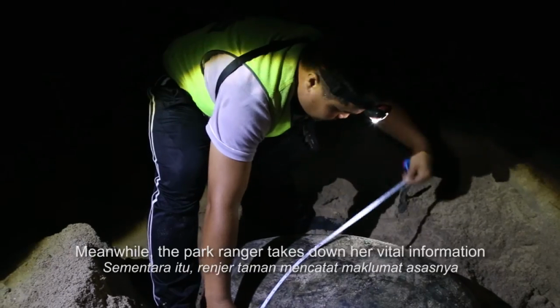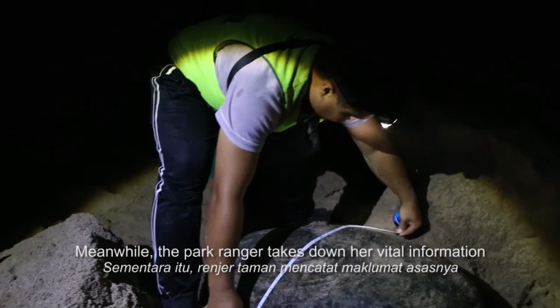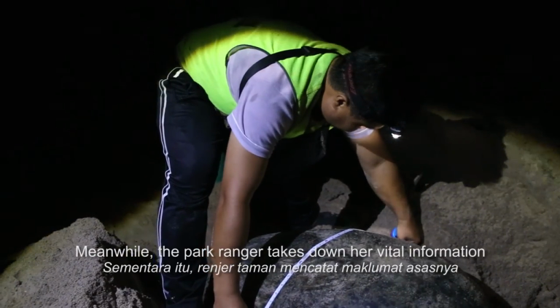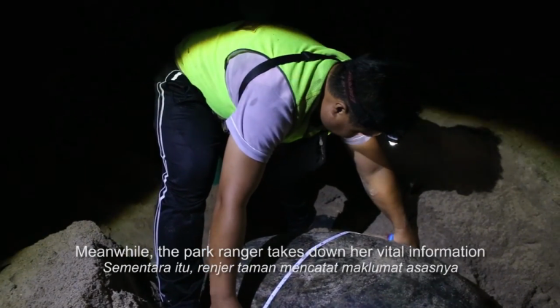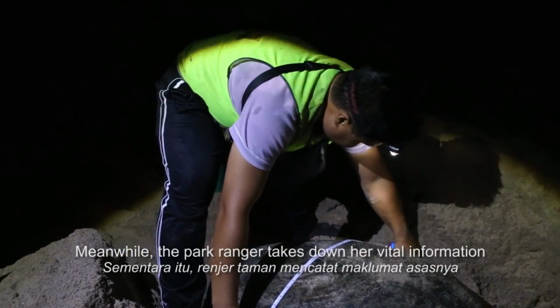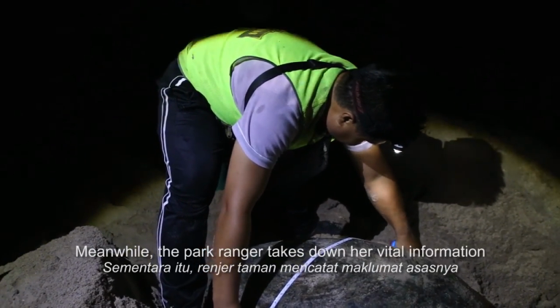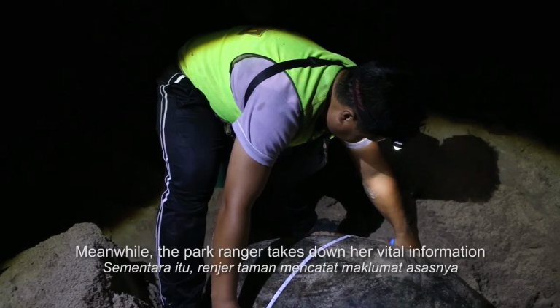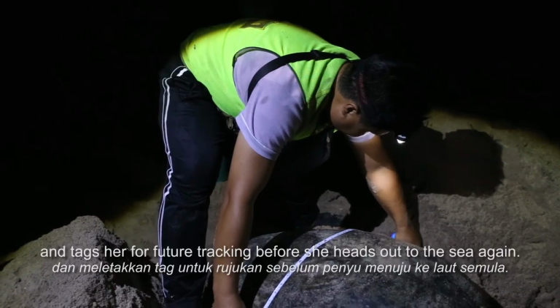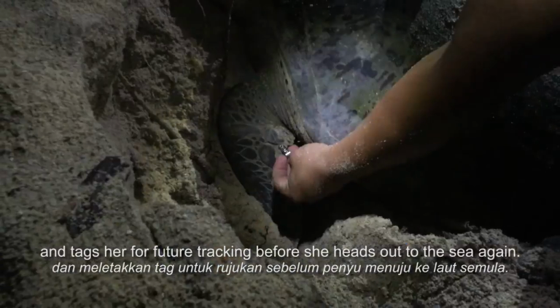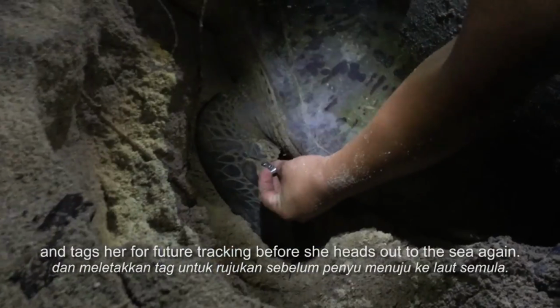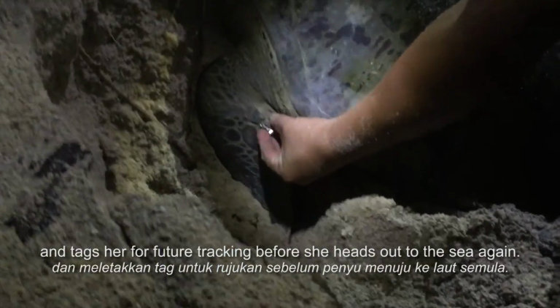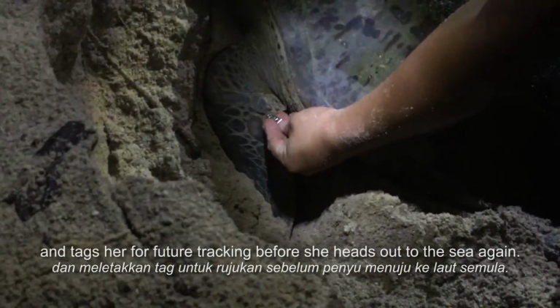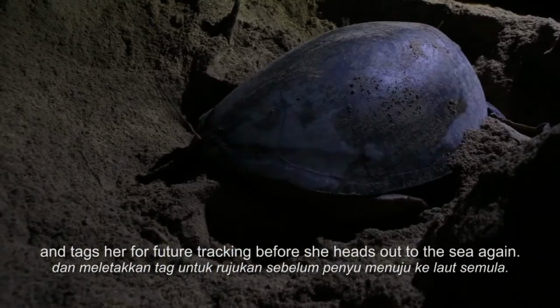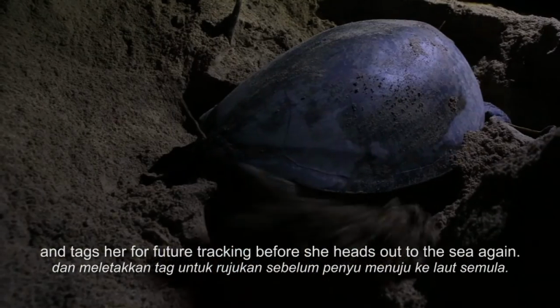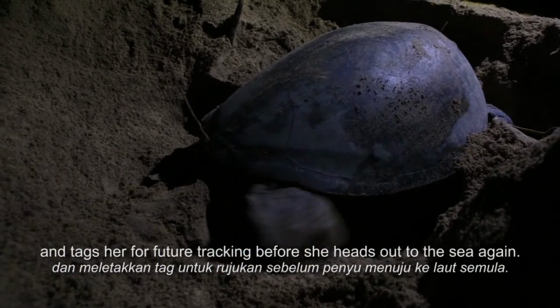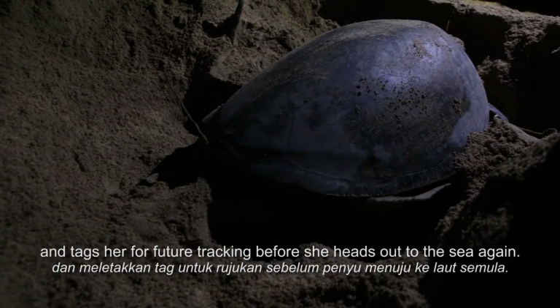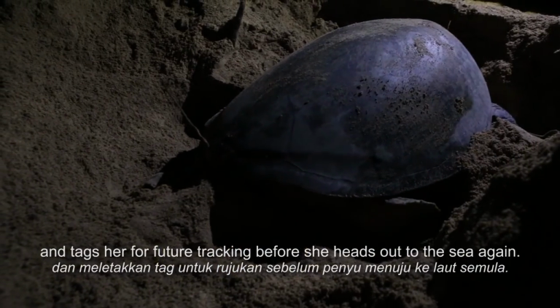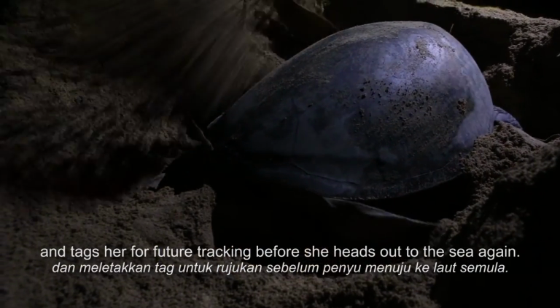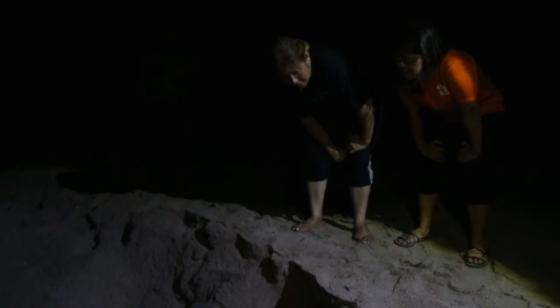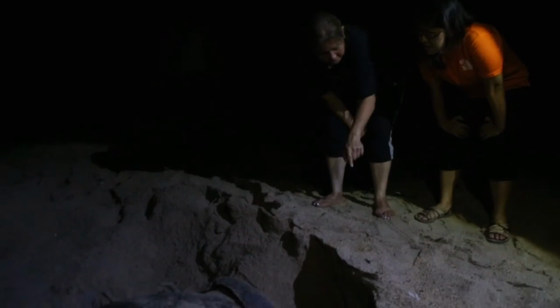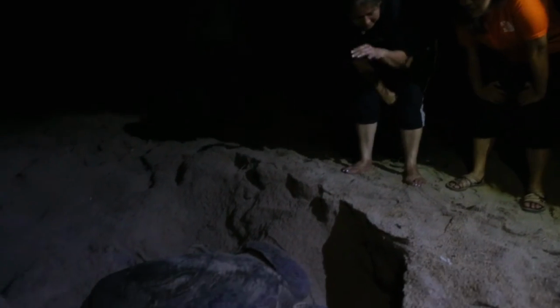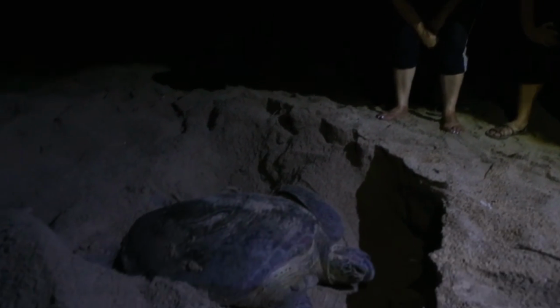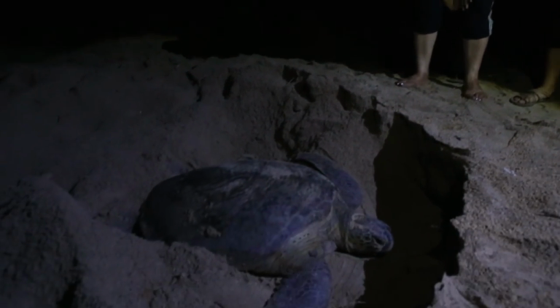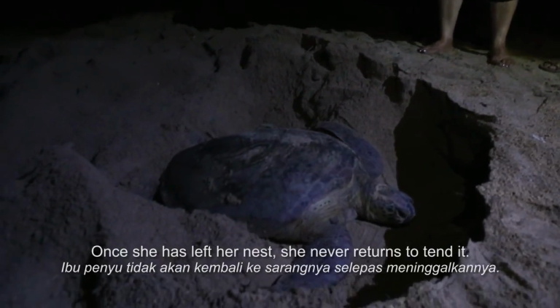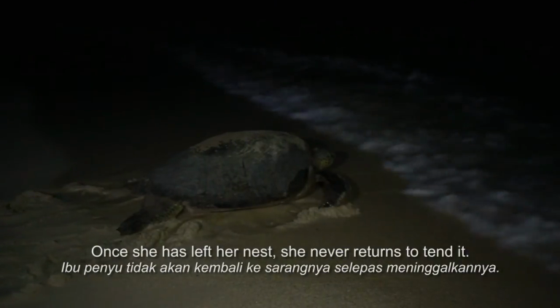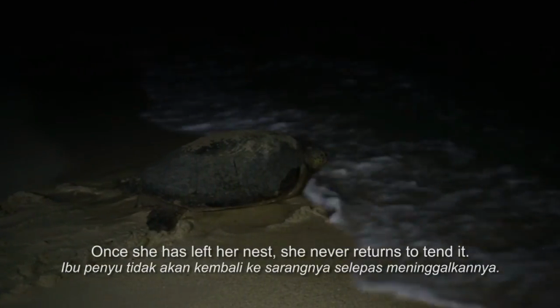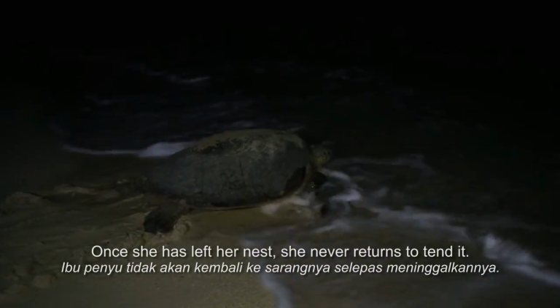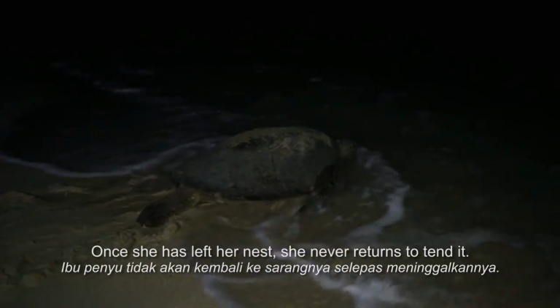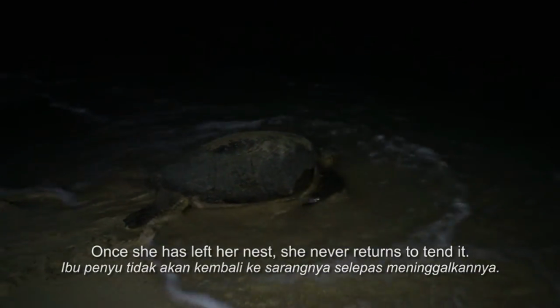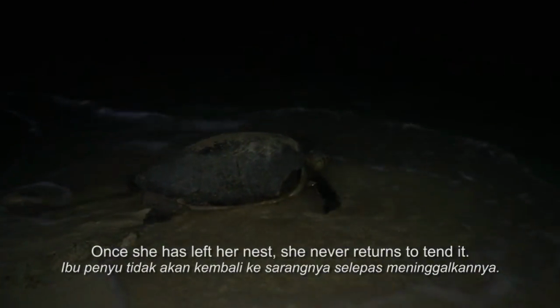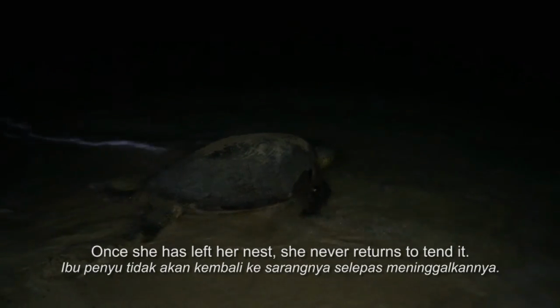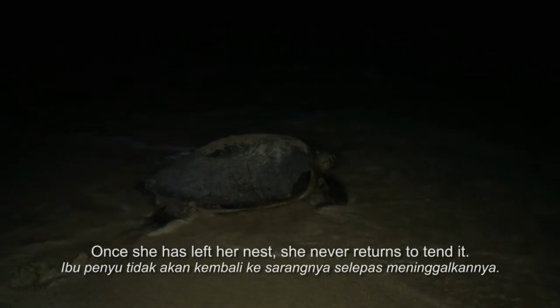Meanwhile, the park ranger takes down her vital information and tags her for future tracking before she heads back out to sea again. Once she has left her nest, she never returns to tend it.